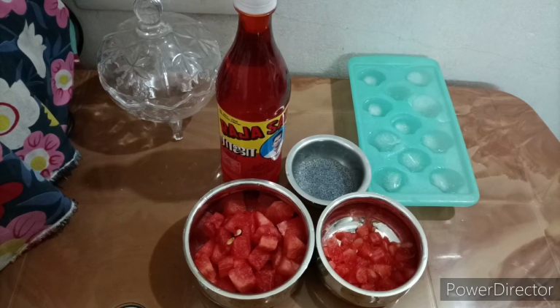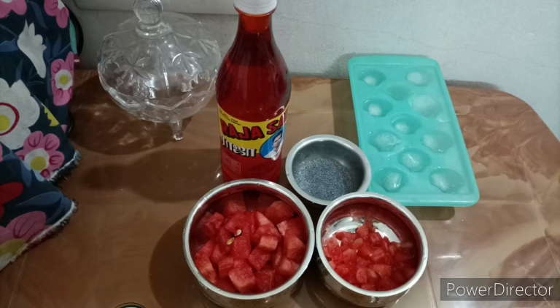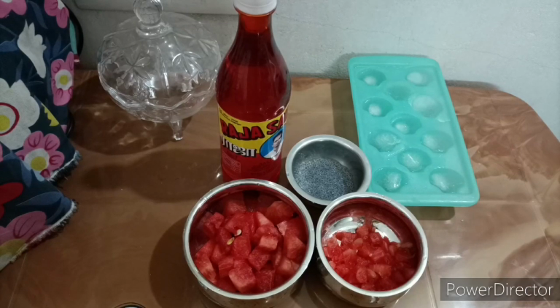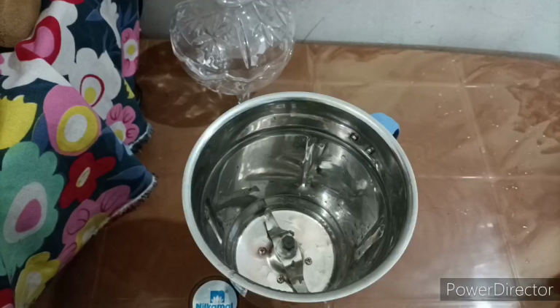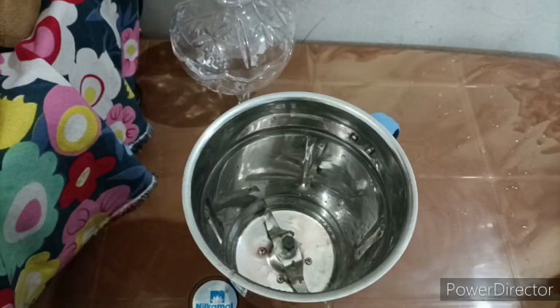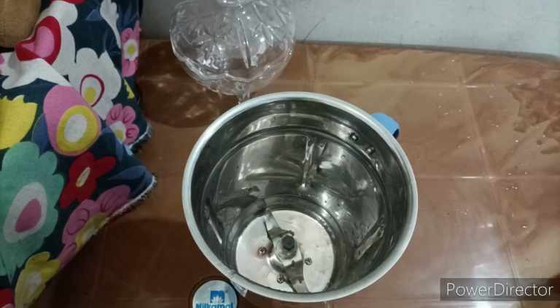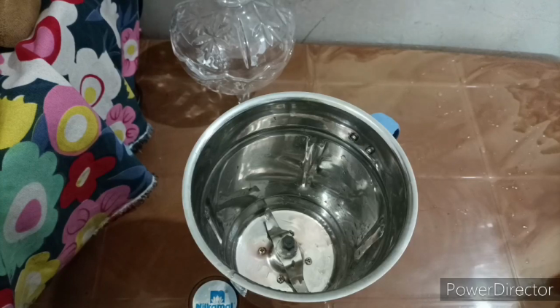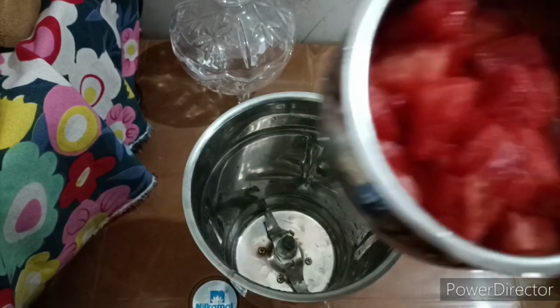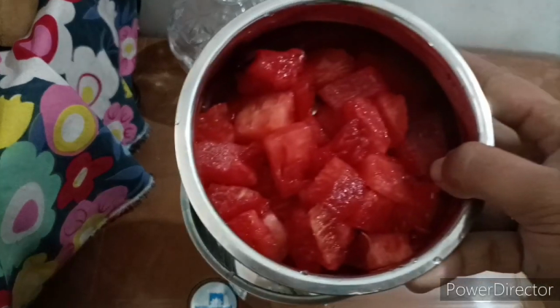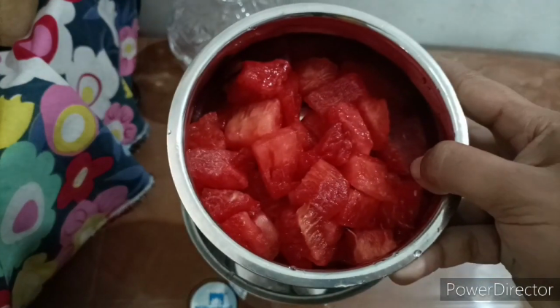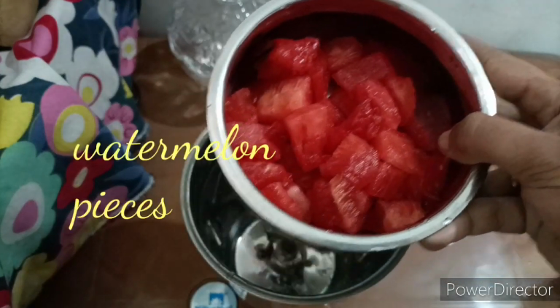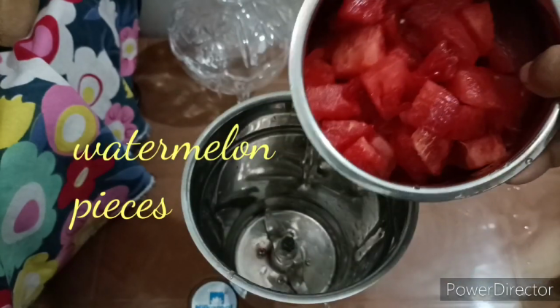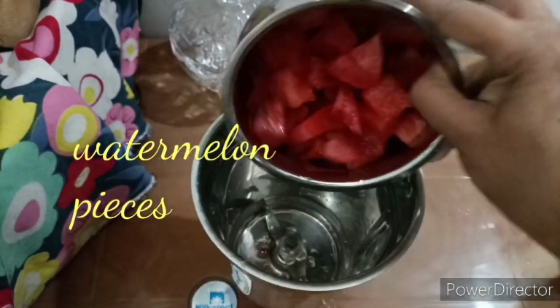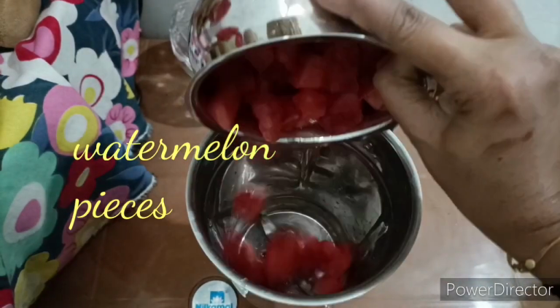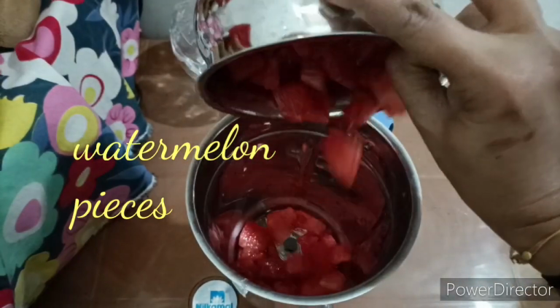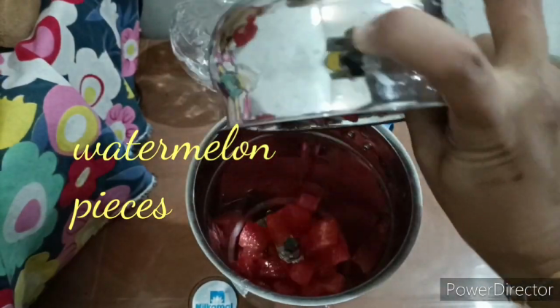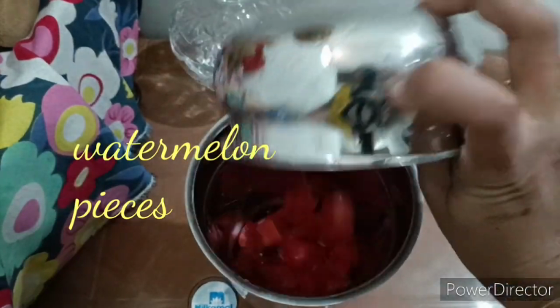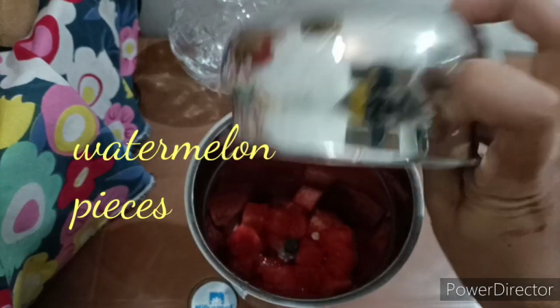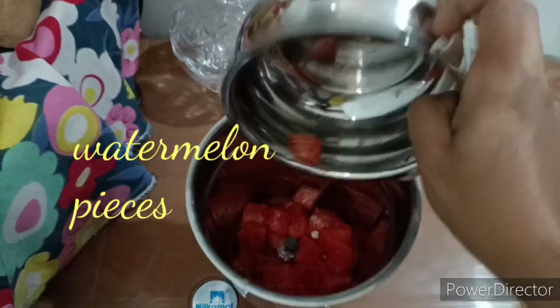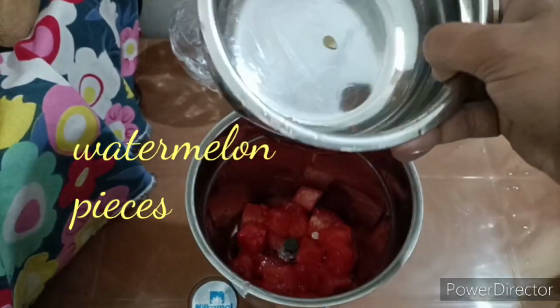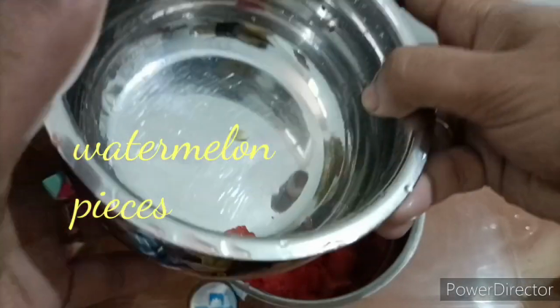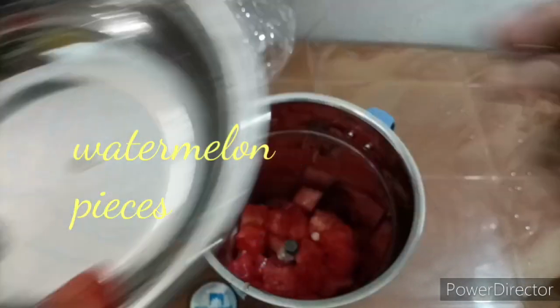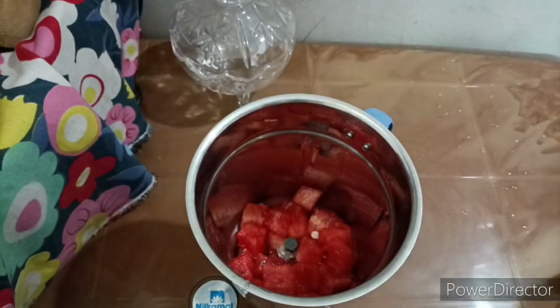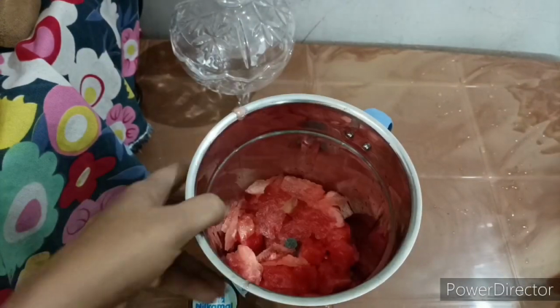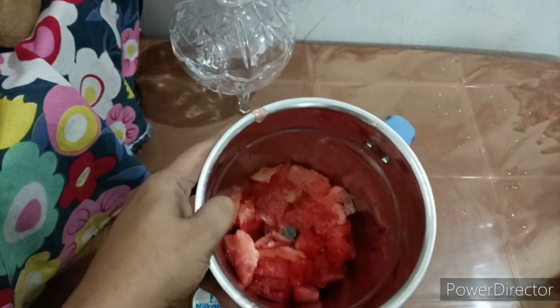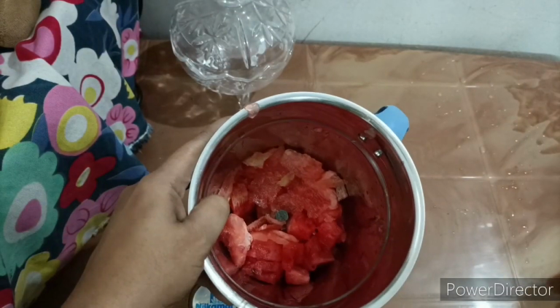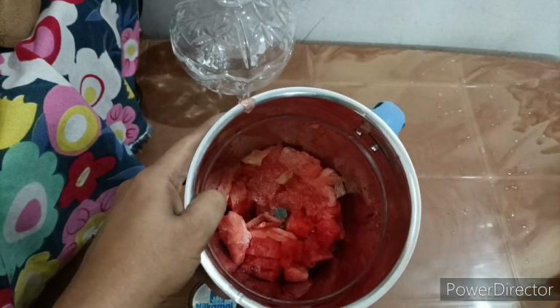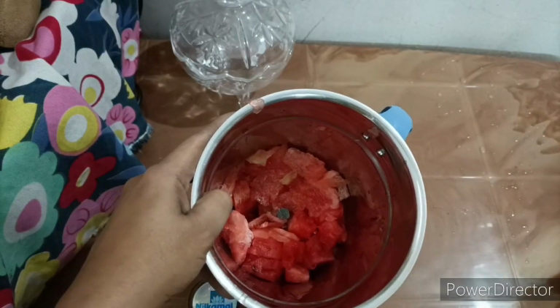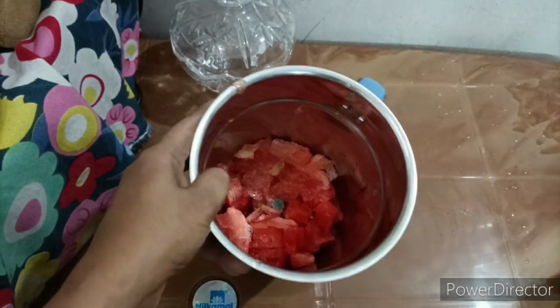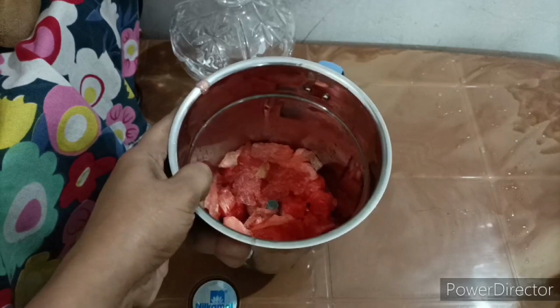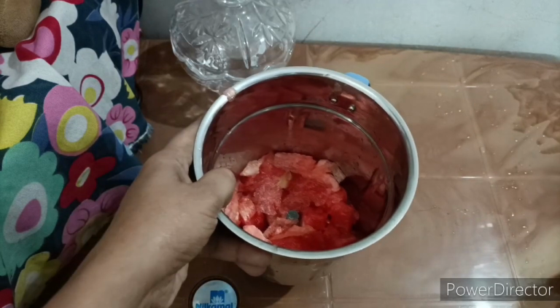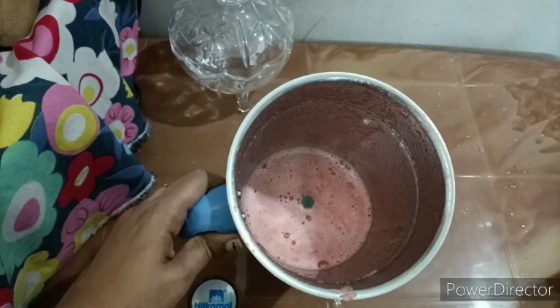Now I am going to add it to a mix jar. I am going to add the ice cubes, then the watermelon pieces. I am going to blend it. This will make it easier.